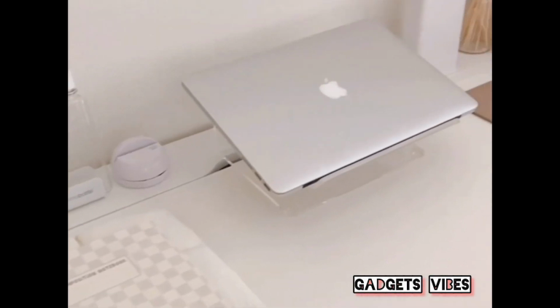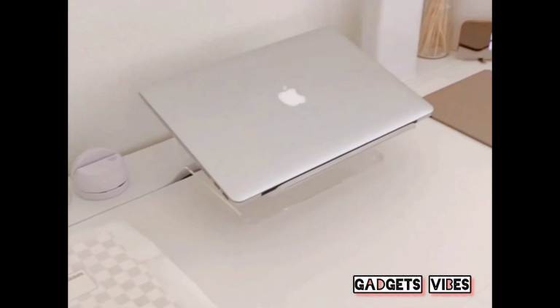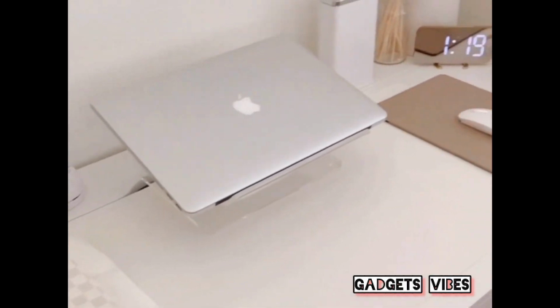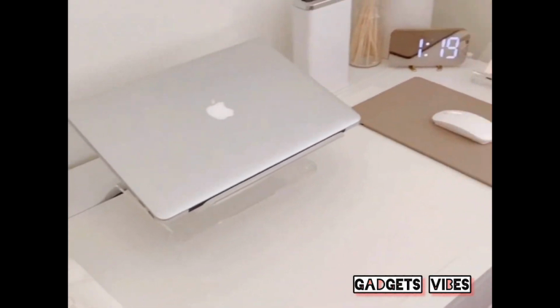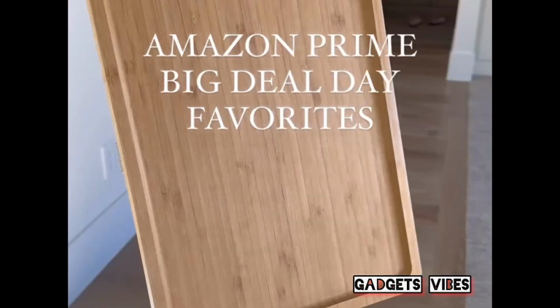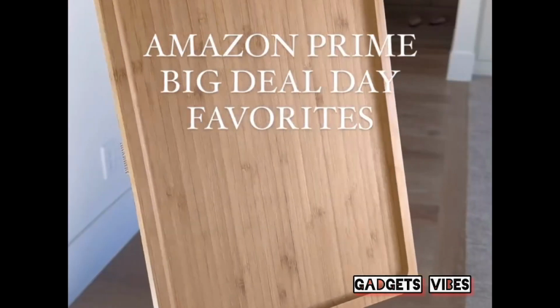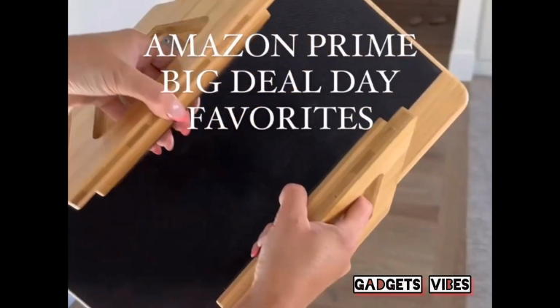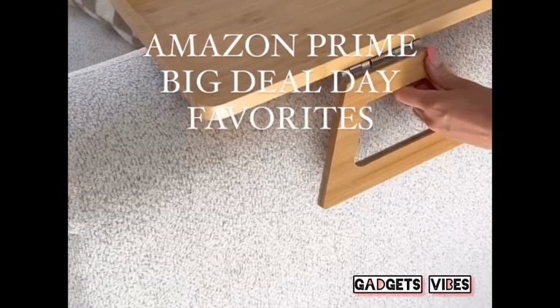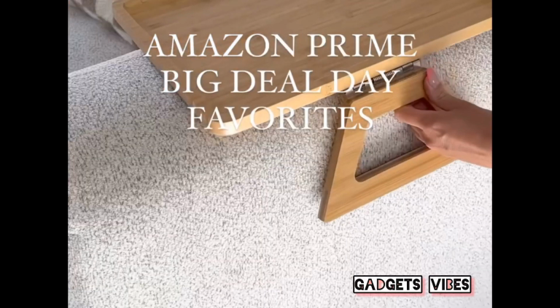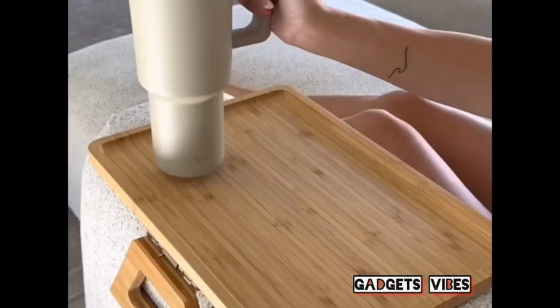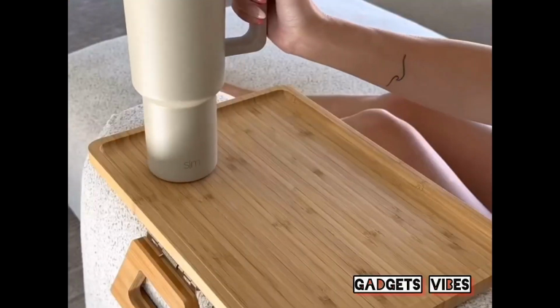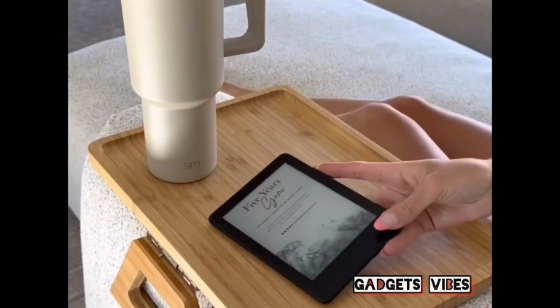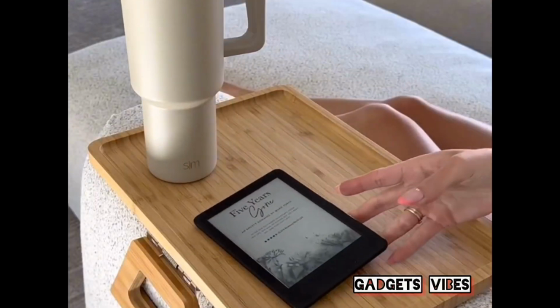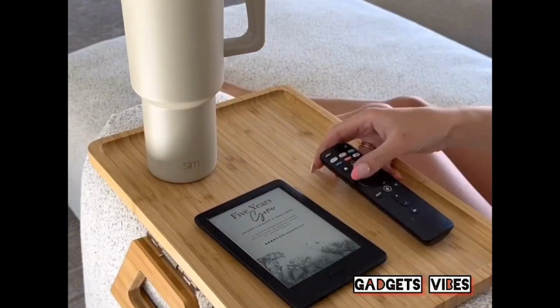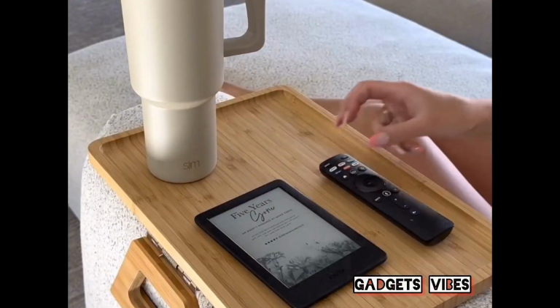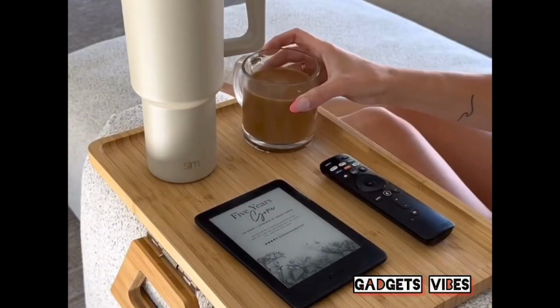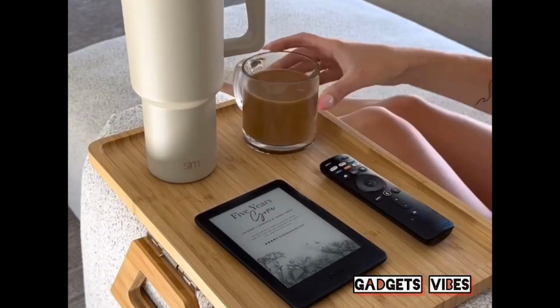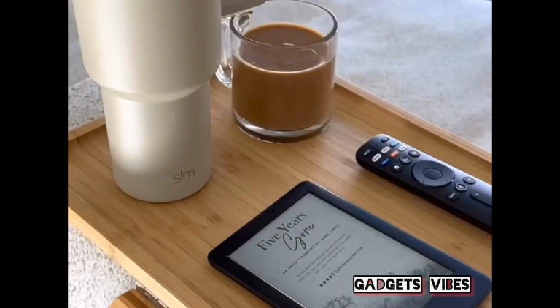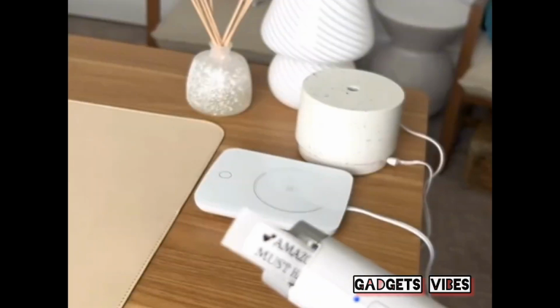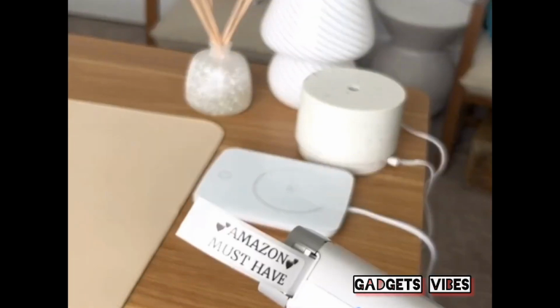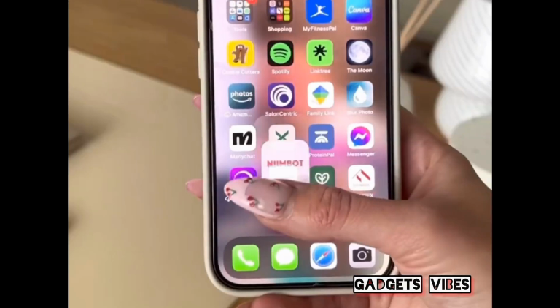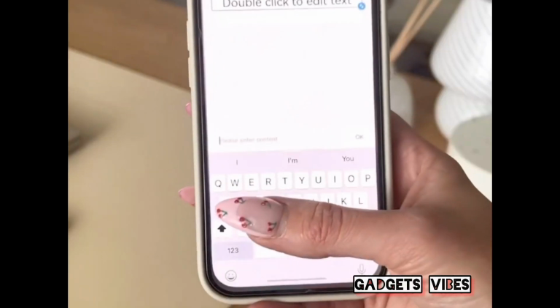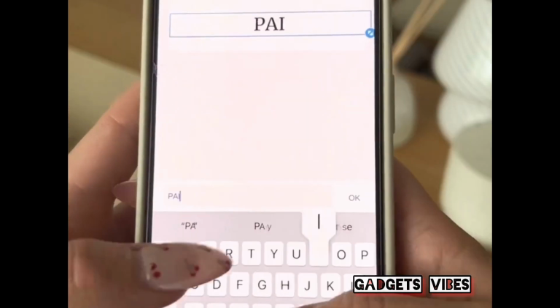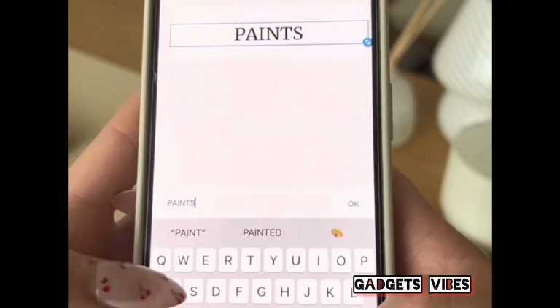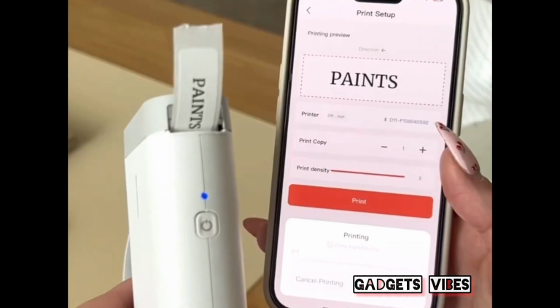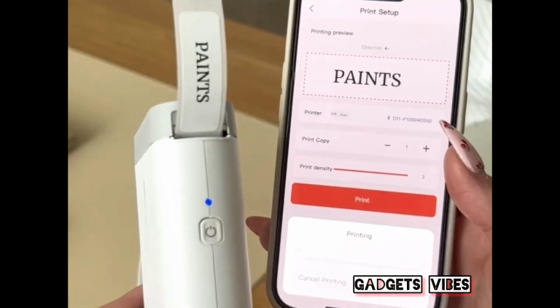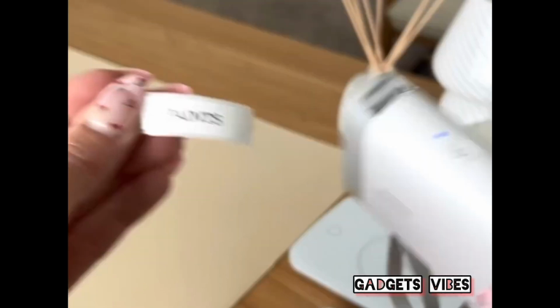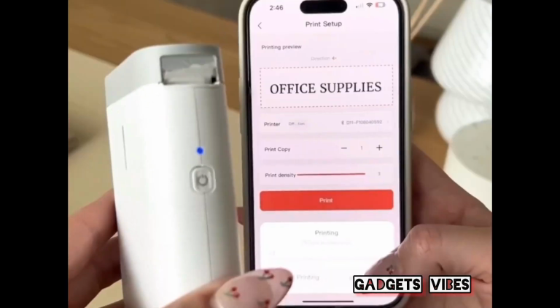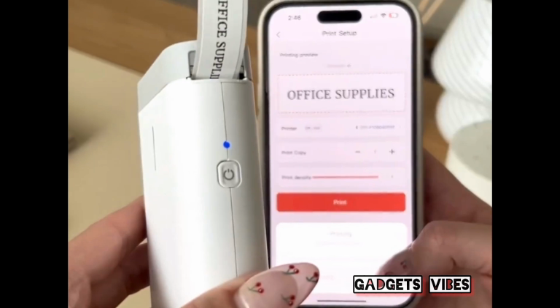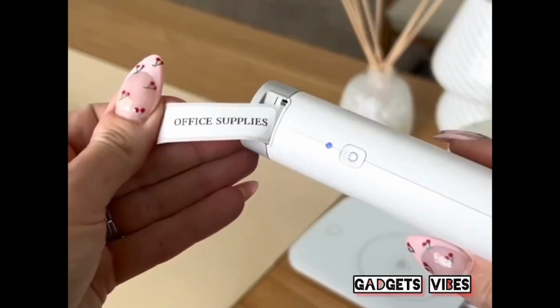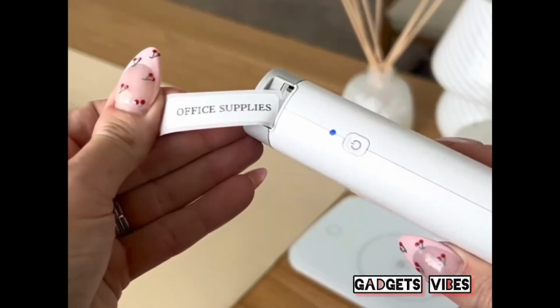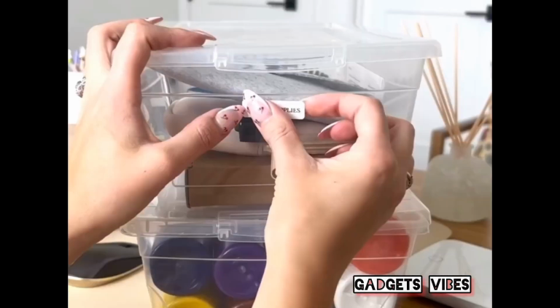Amazon Big Deal Day Favorites. This couch cable that holds so much and fits any size armrest. This Bluetooth label maker that has so many fonts and can even print pictures.